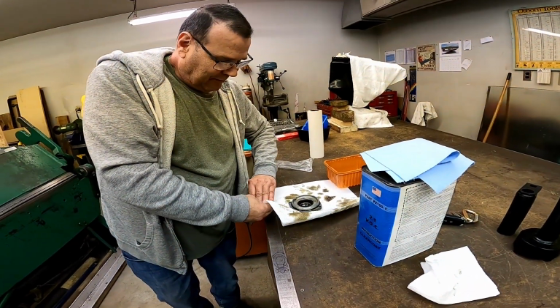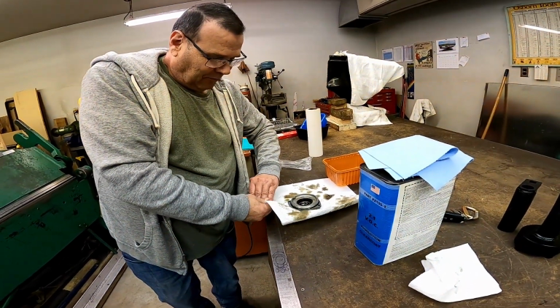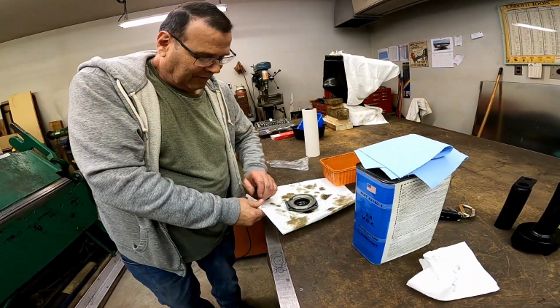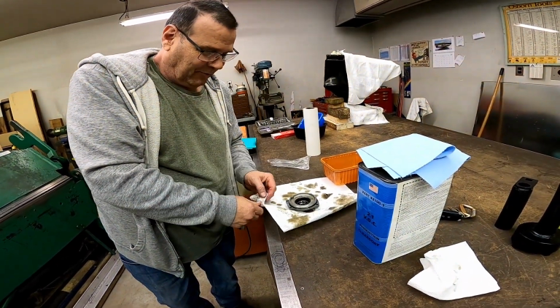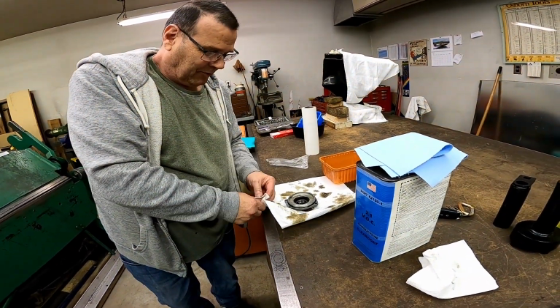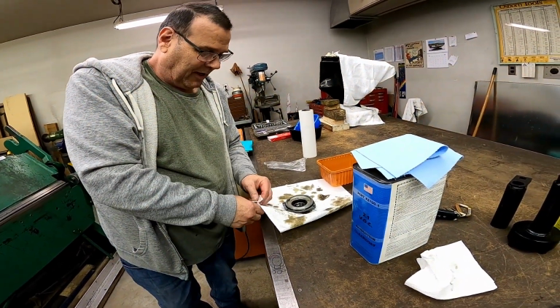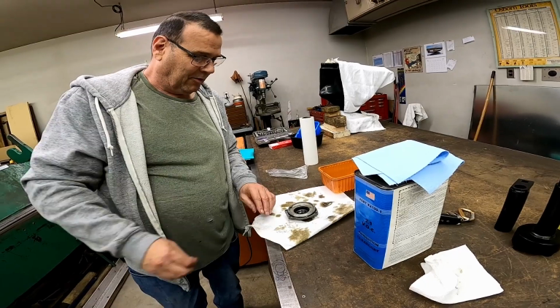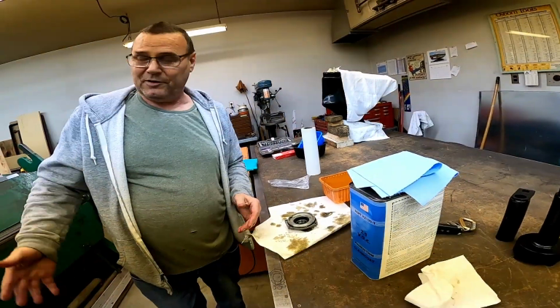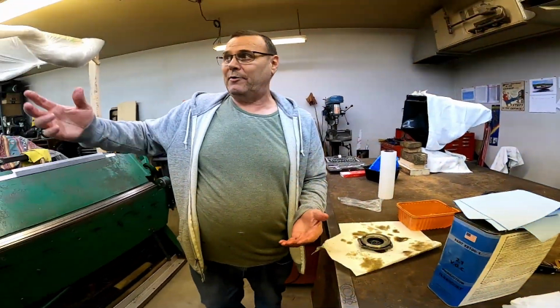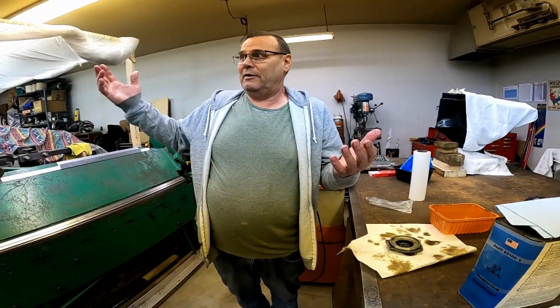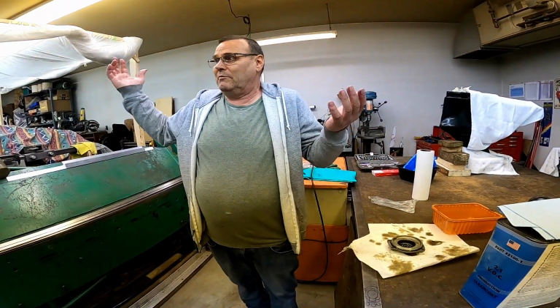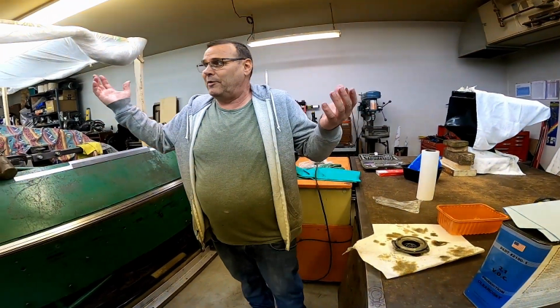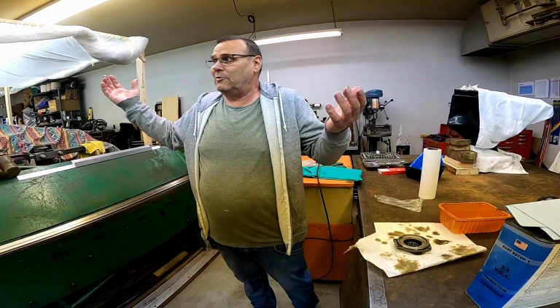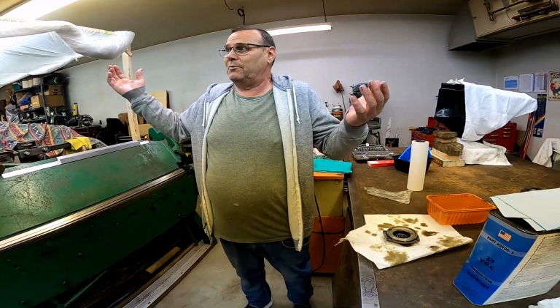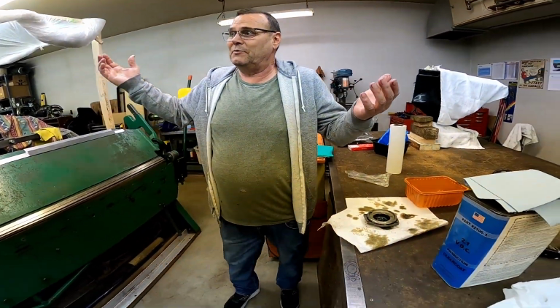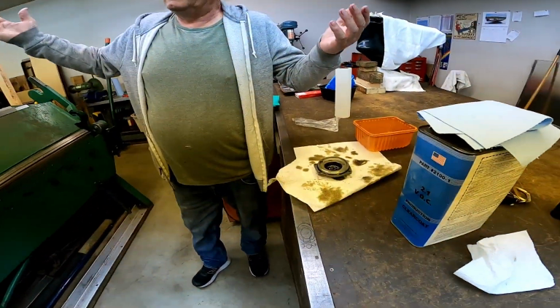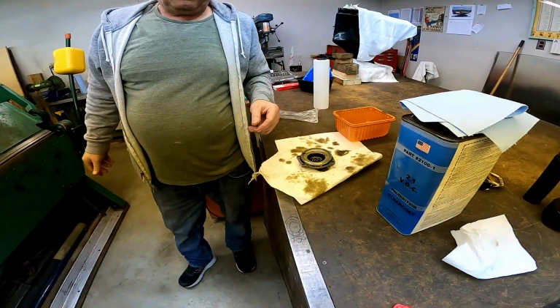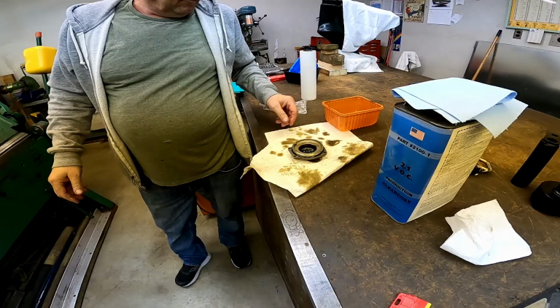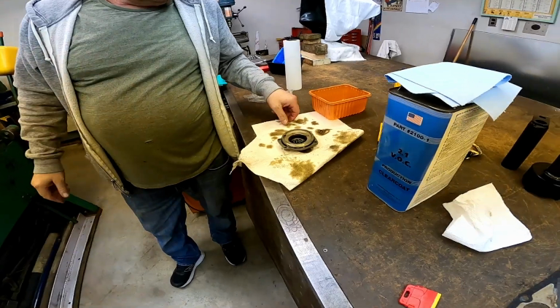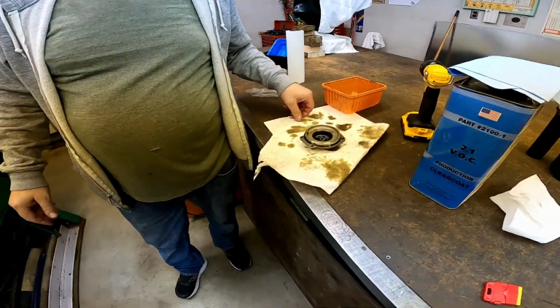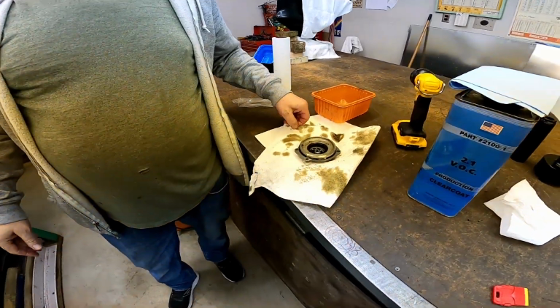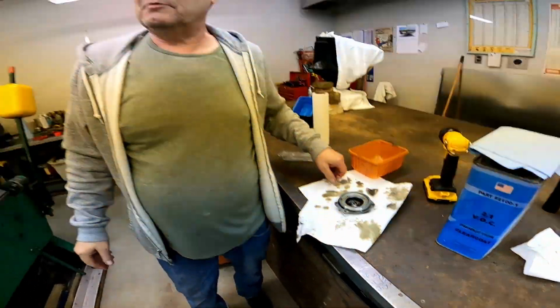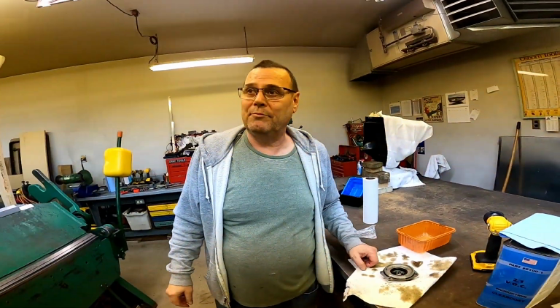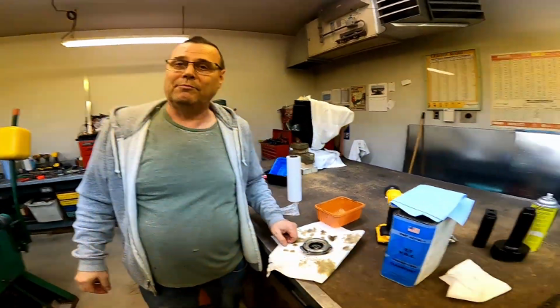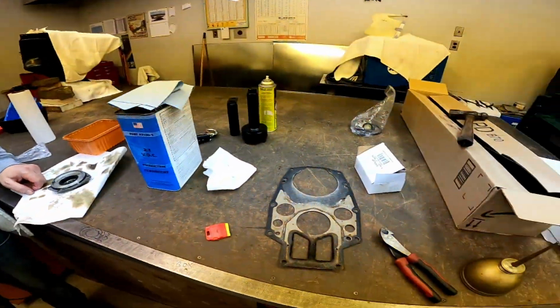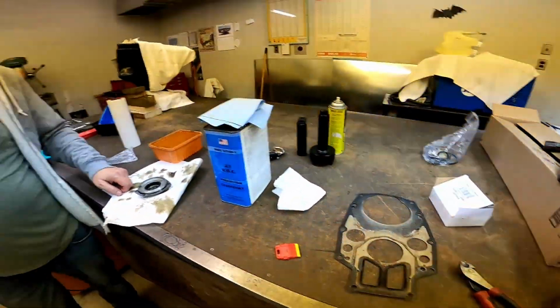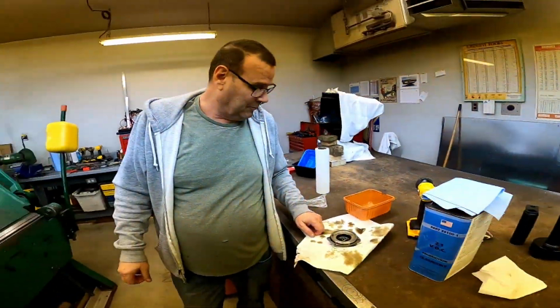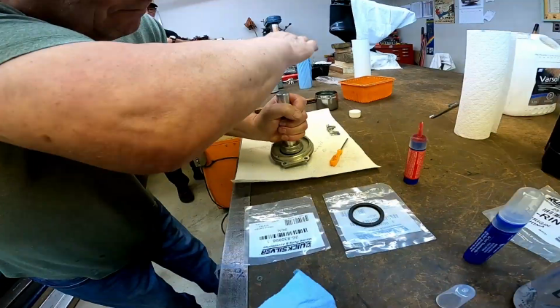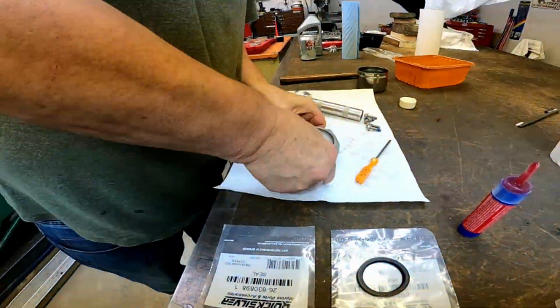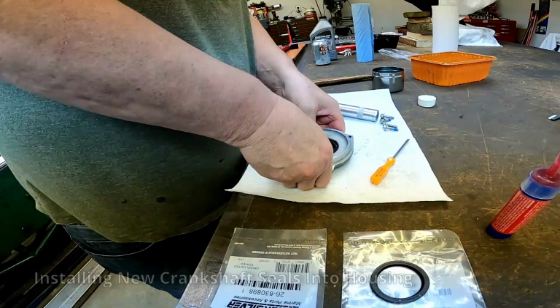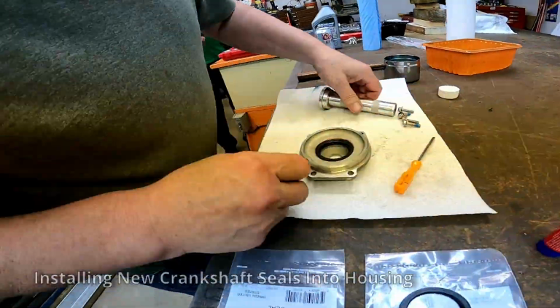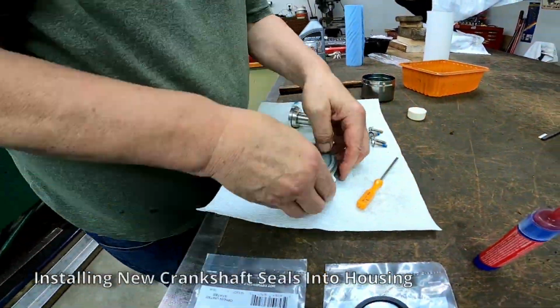So even though it's got 380 hours, it could have had a power head replaced at a couple hundred hours or something. Maybe that's why it's been like this — who knows? It's a little bit too.